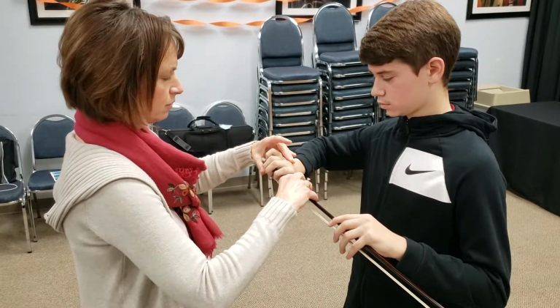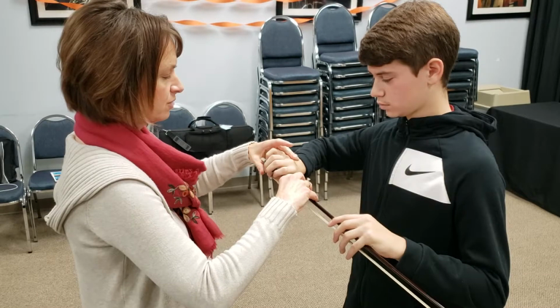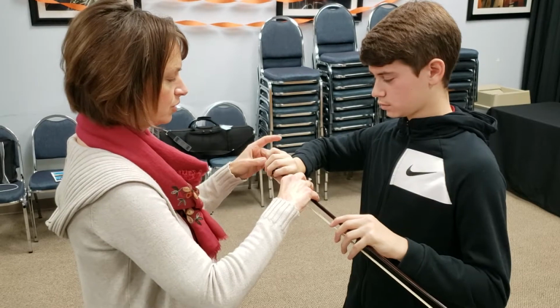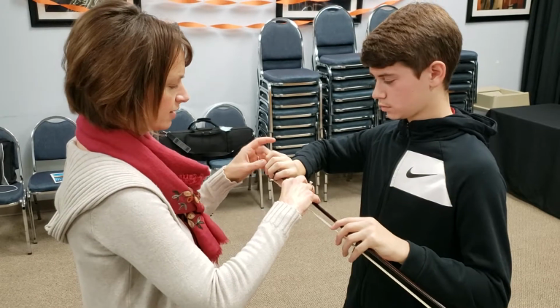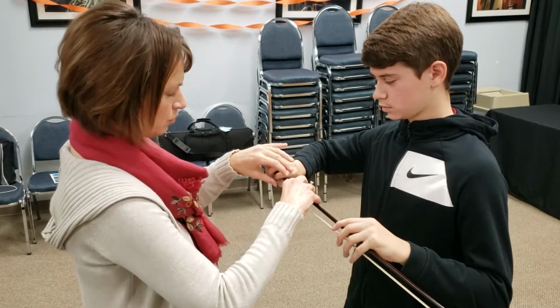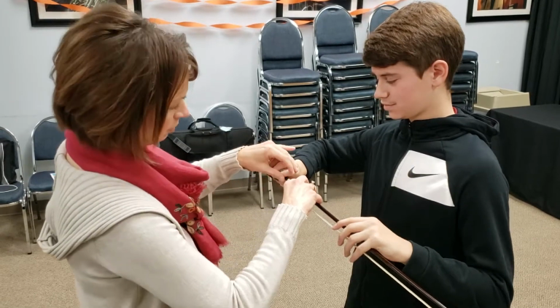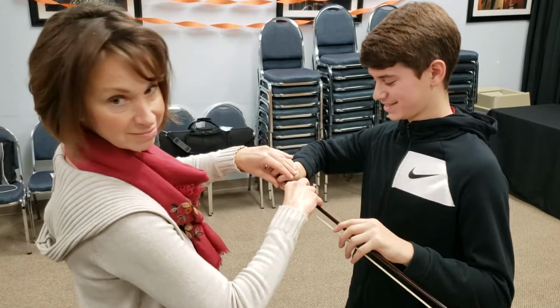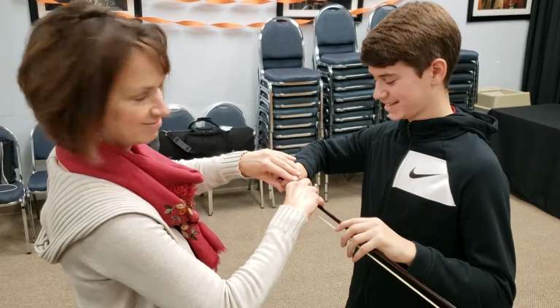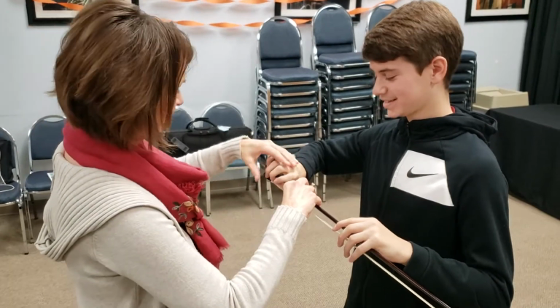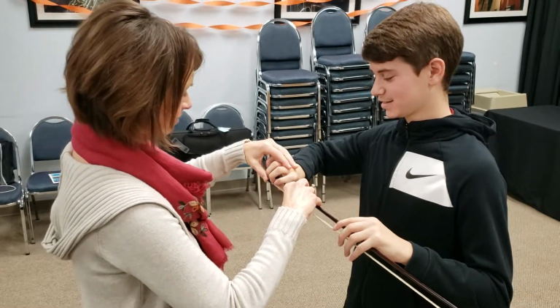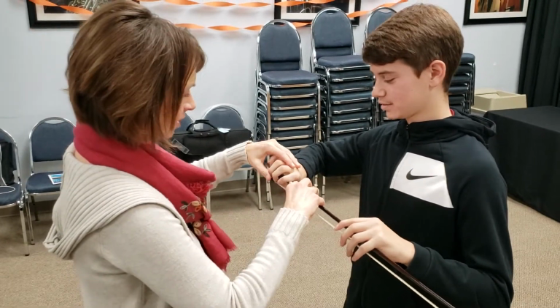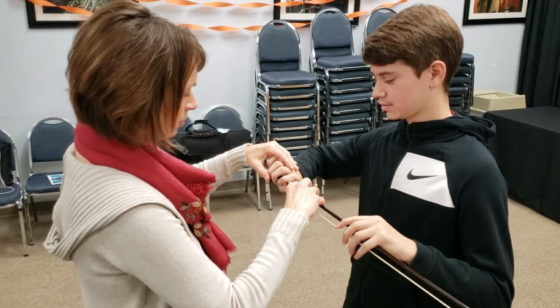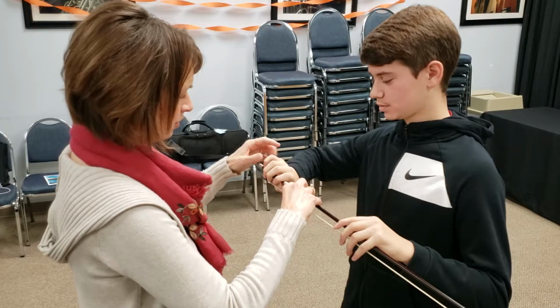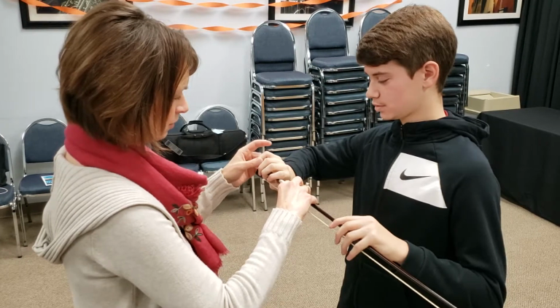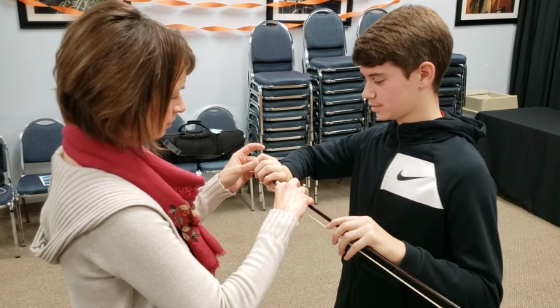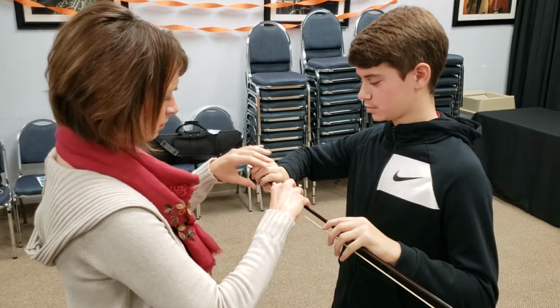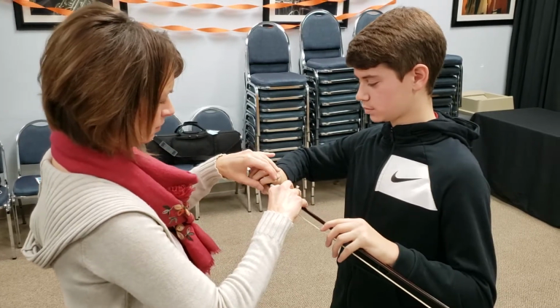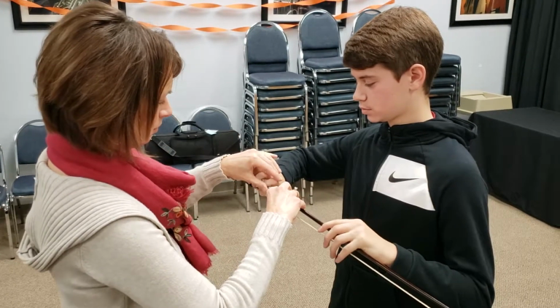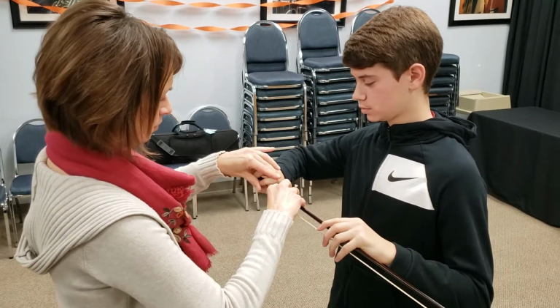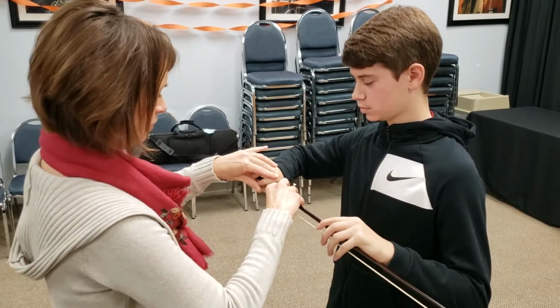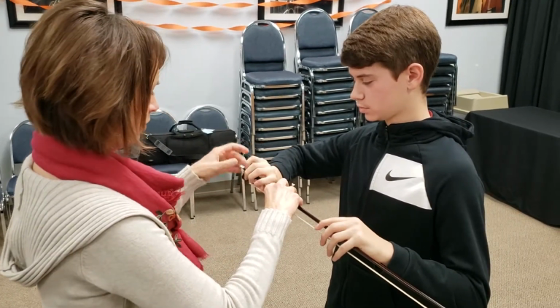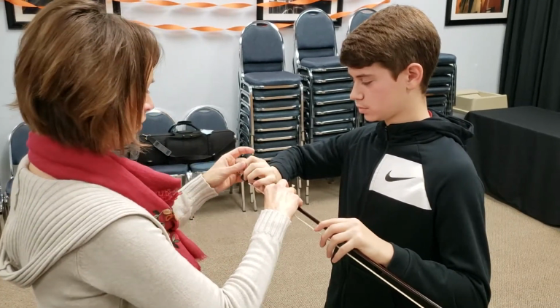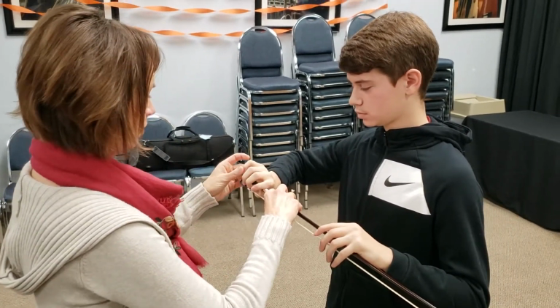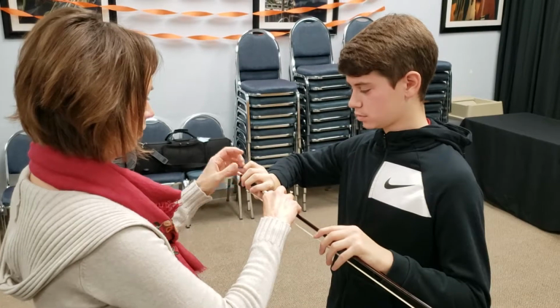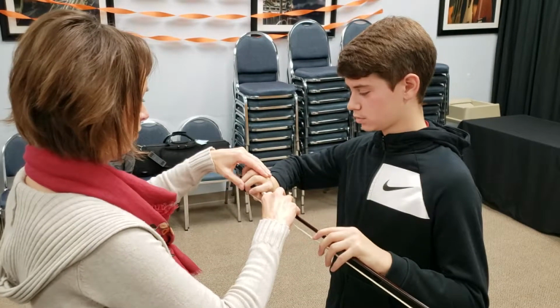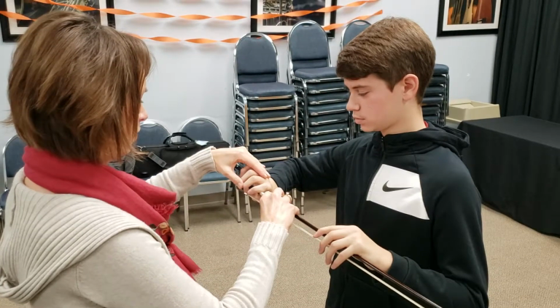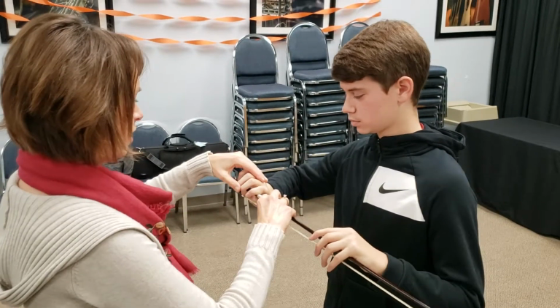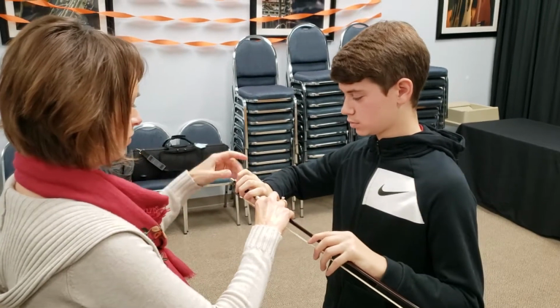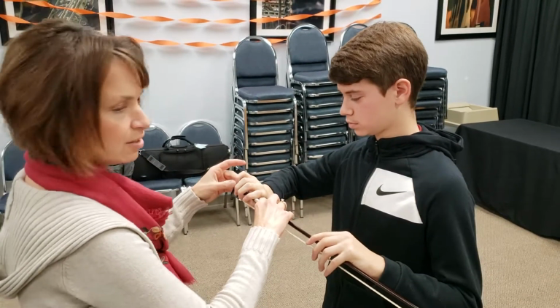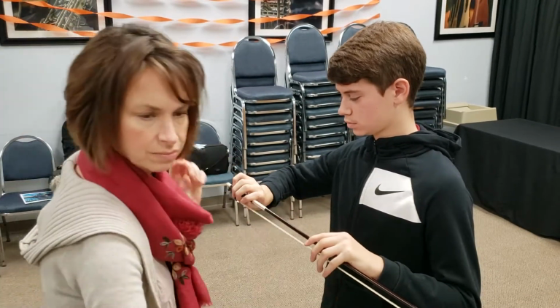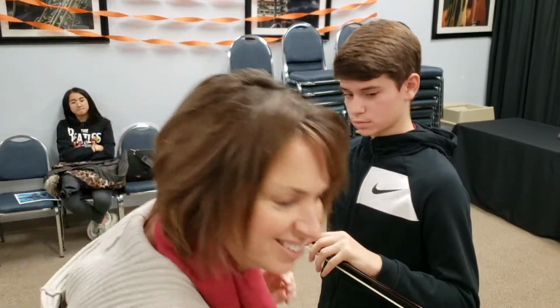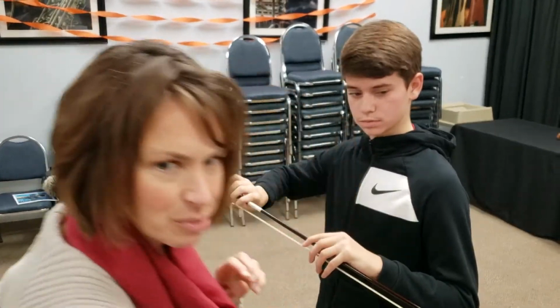Oh, that's really good. When you're relaxed, I can move it on. I'll hold the bow — I promise, I'll hold the bow. Yeah. Stay there. Don't move.